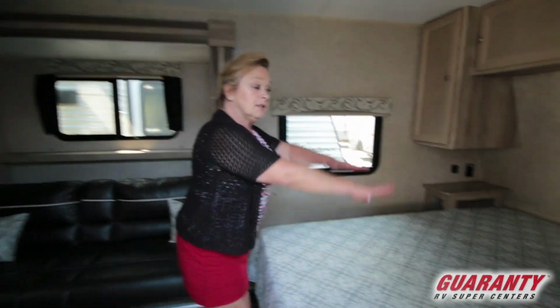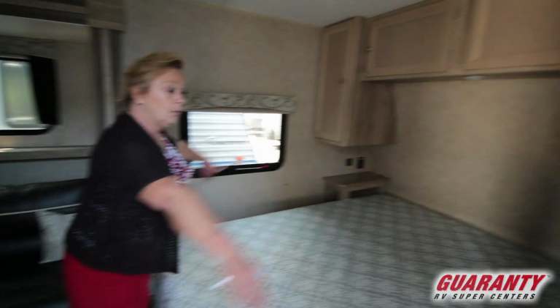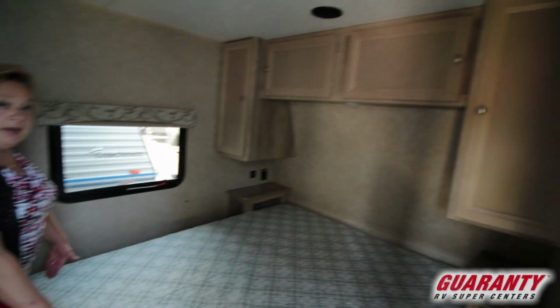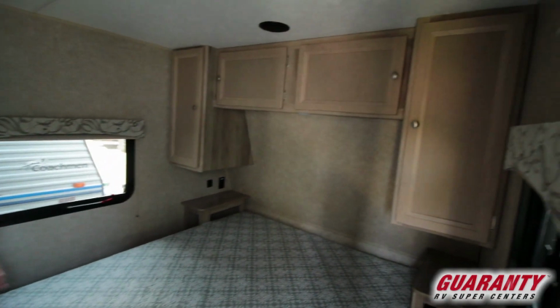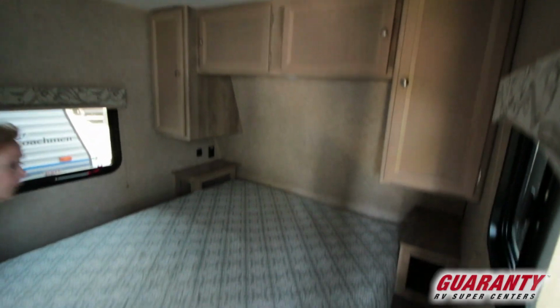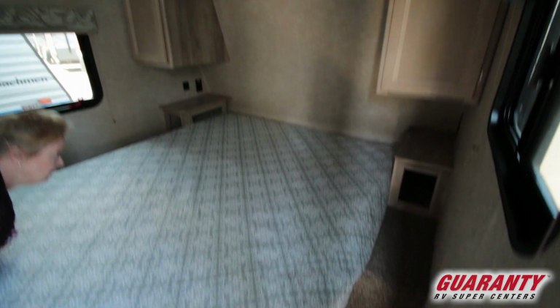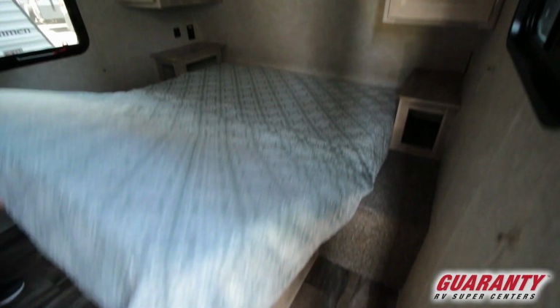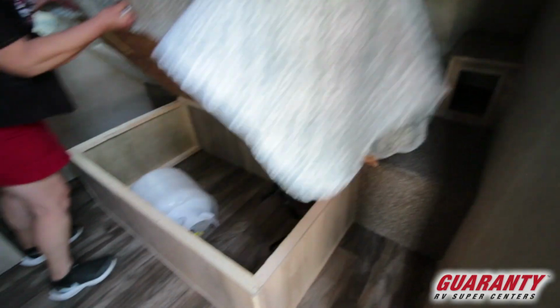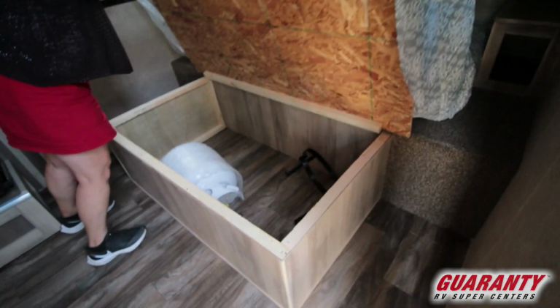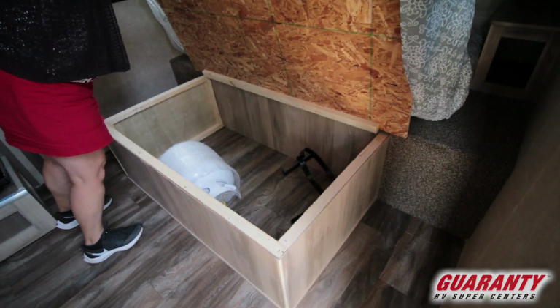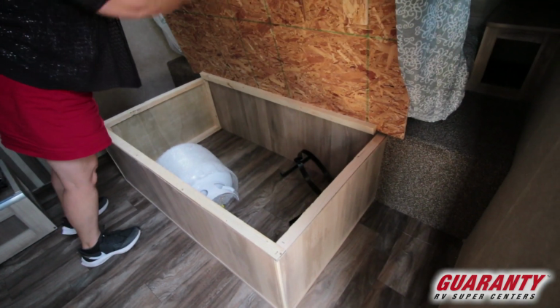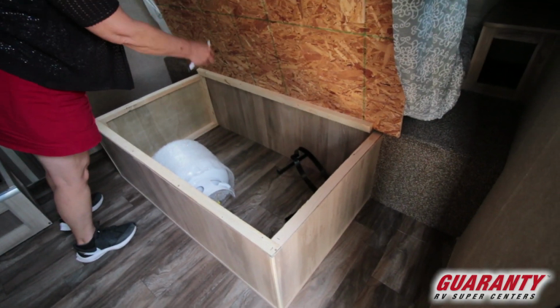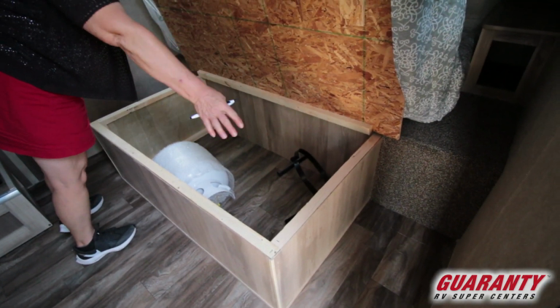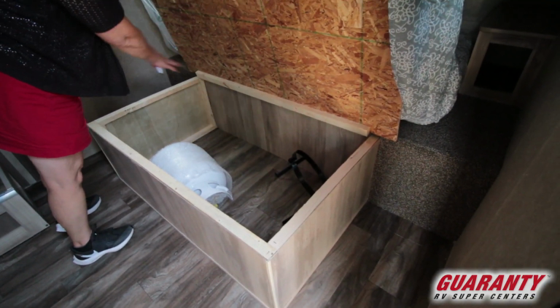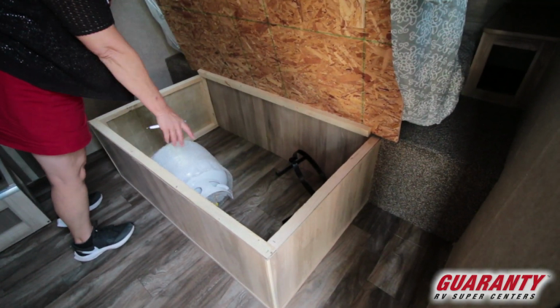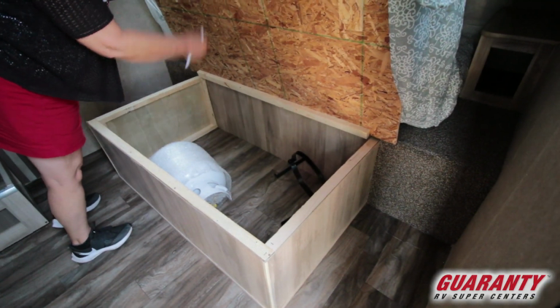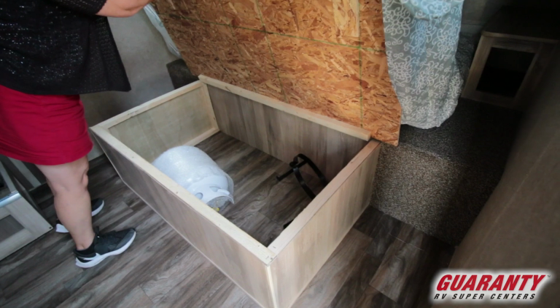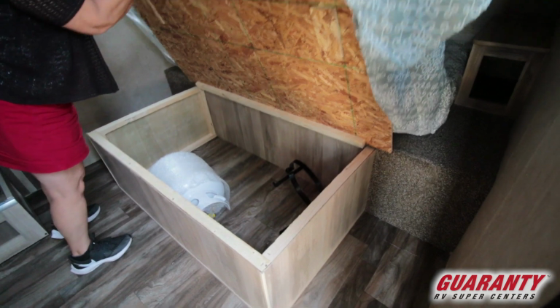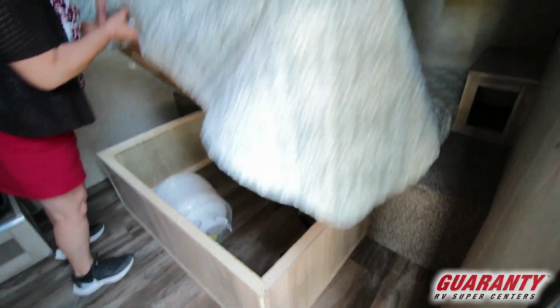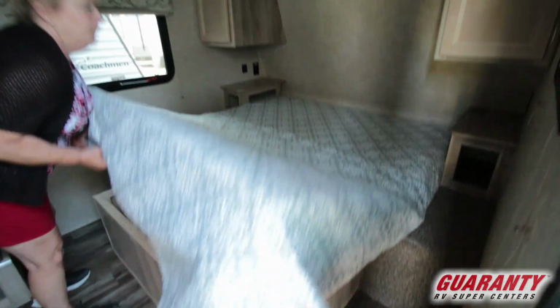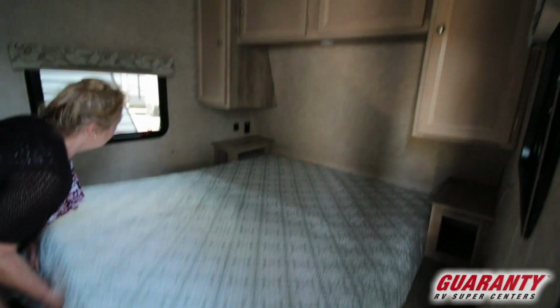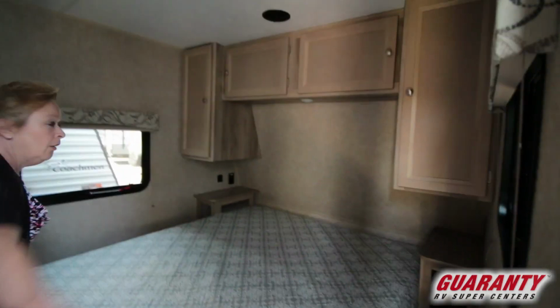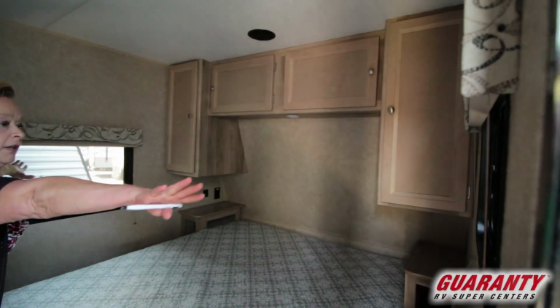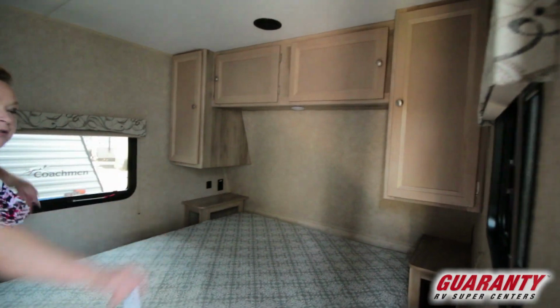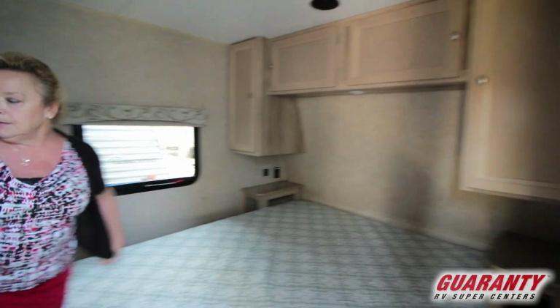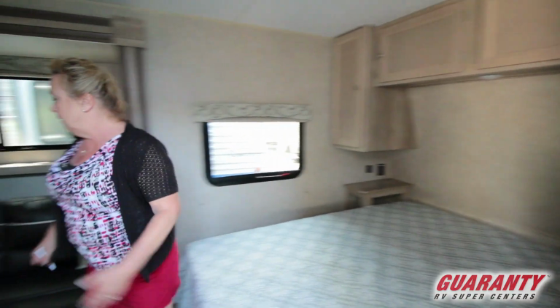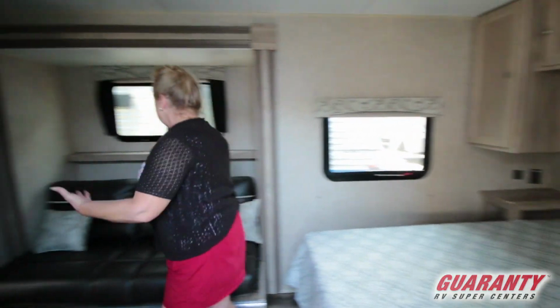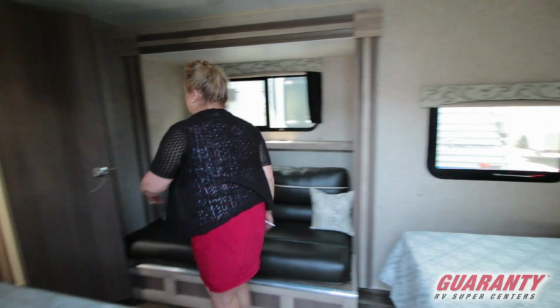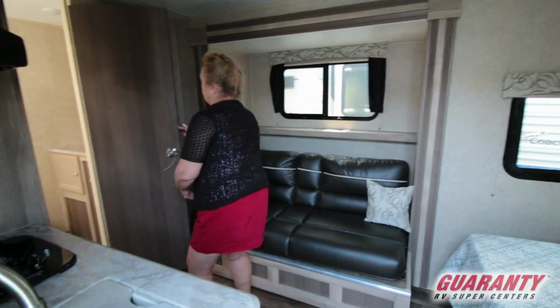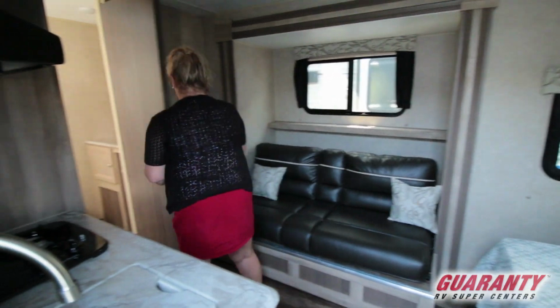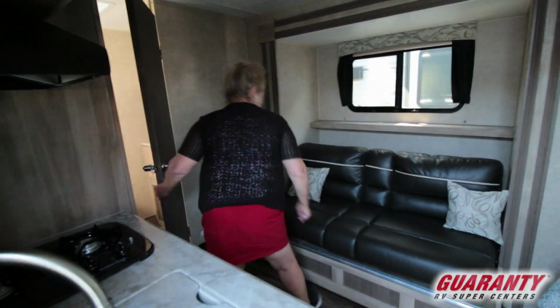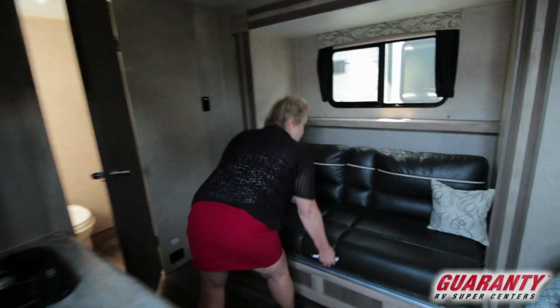It's got a walk-around bed. You've got some storage under here. I like the fact that you've got this box right here, and there's the extra propane tank for it. Ventilation on both sides — this is a nice little setup here.